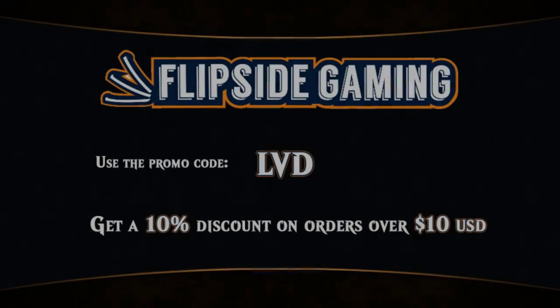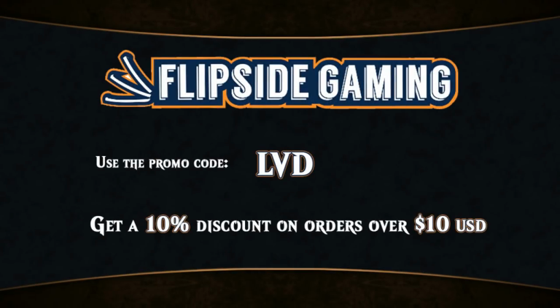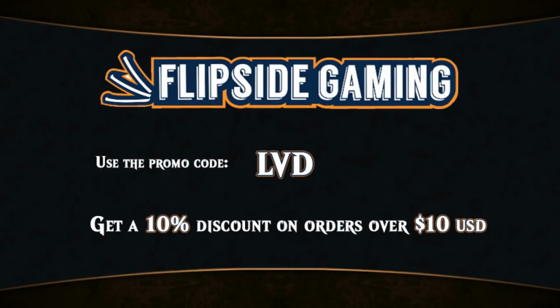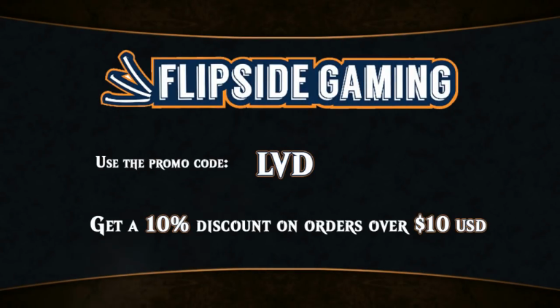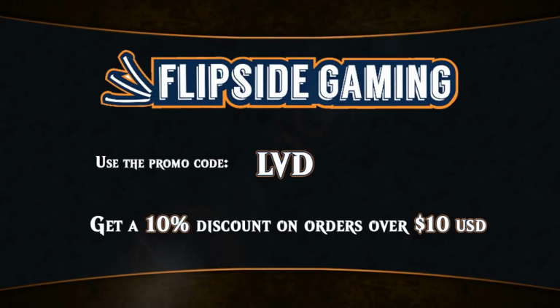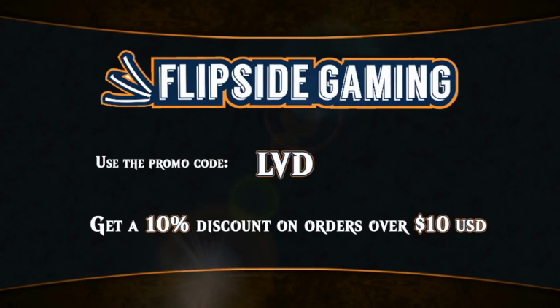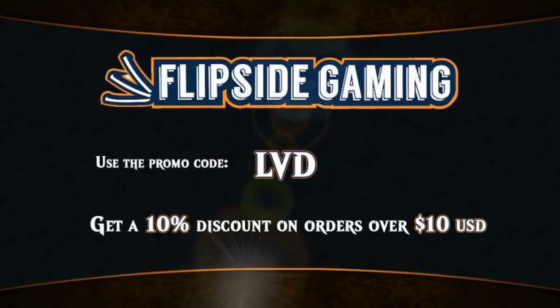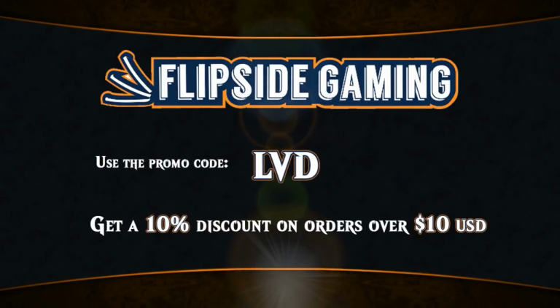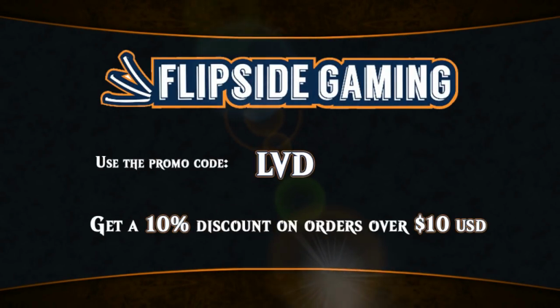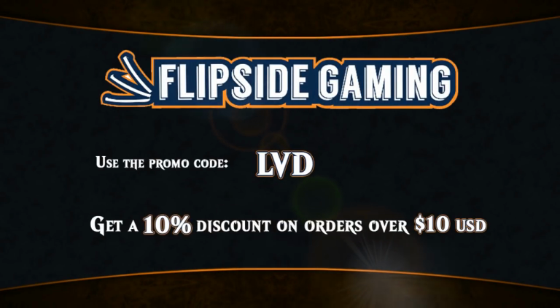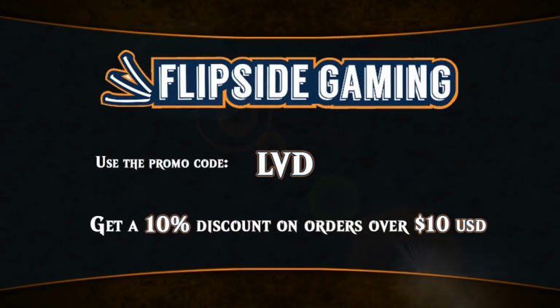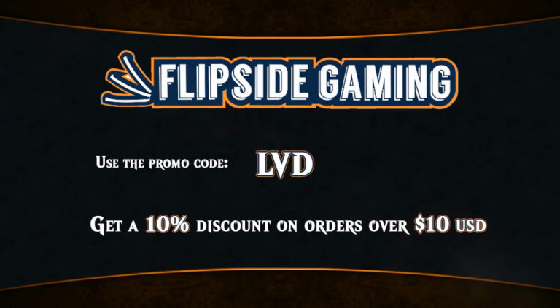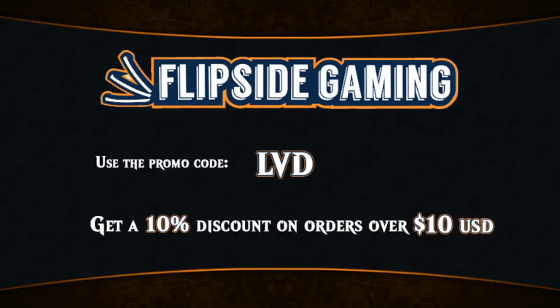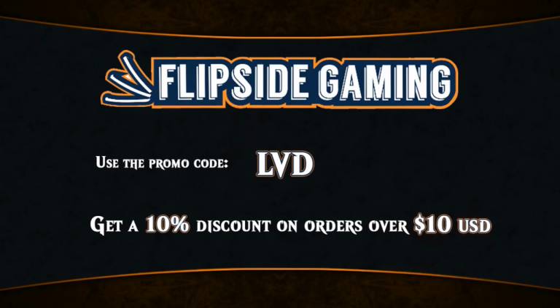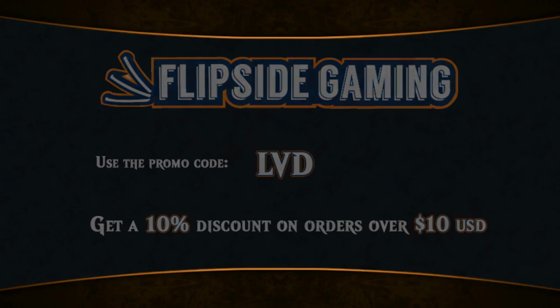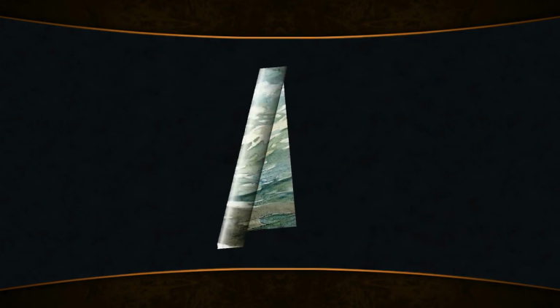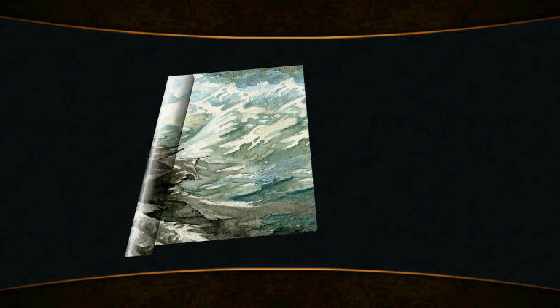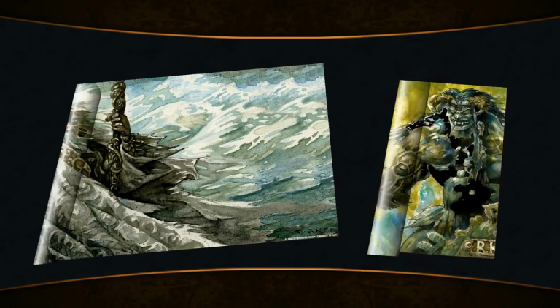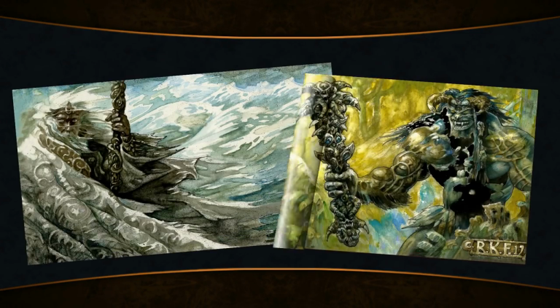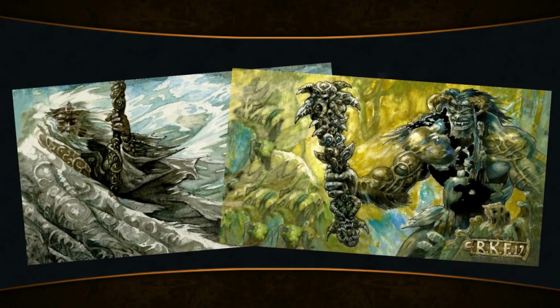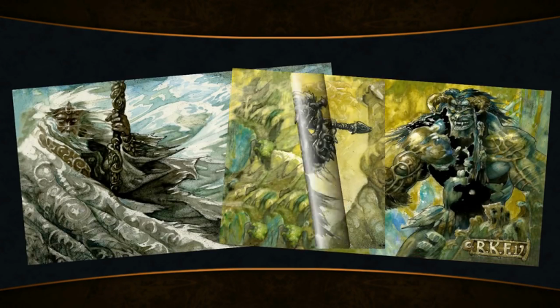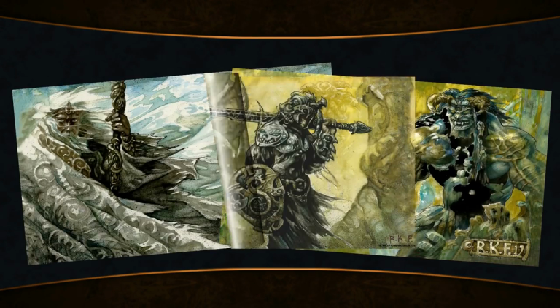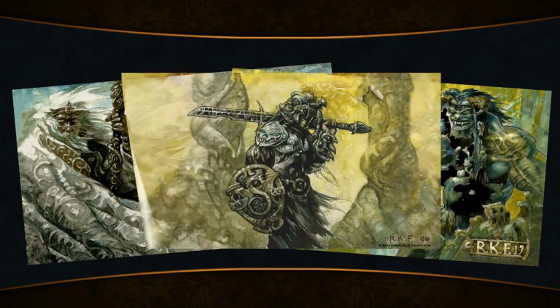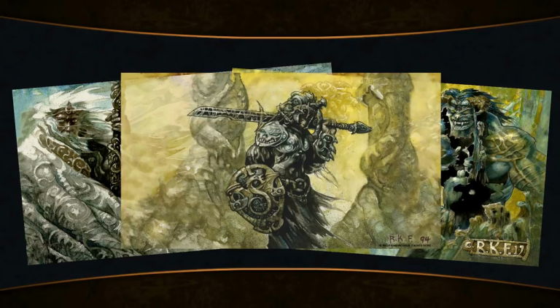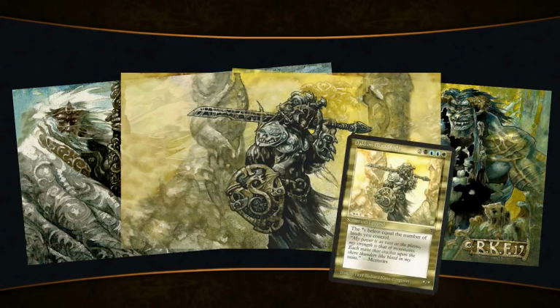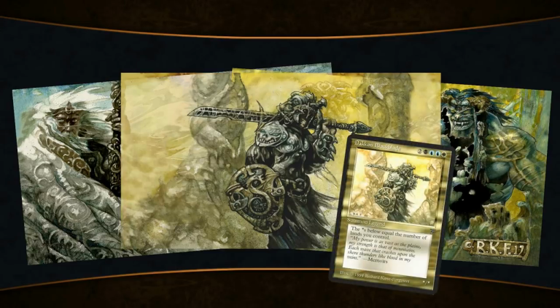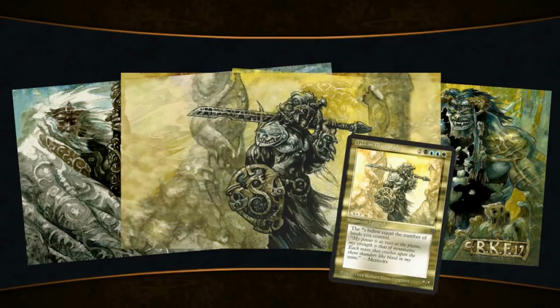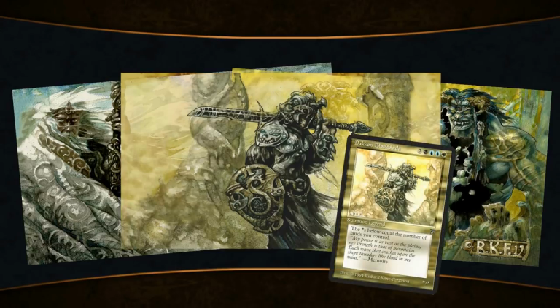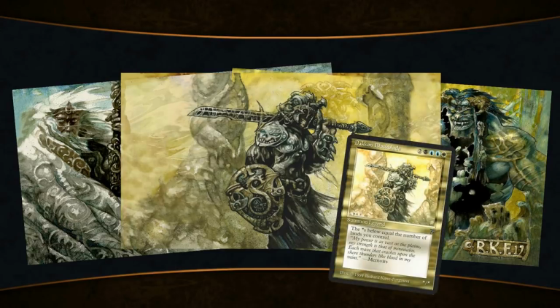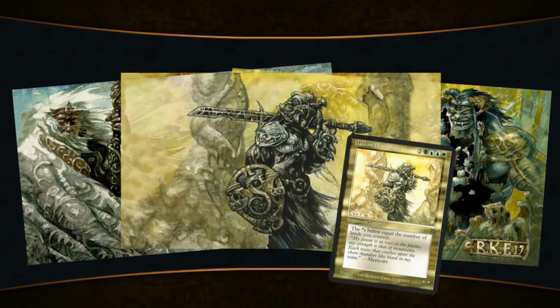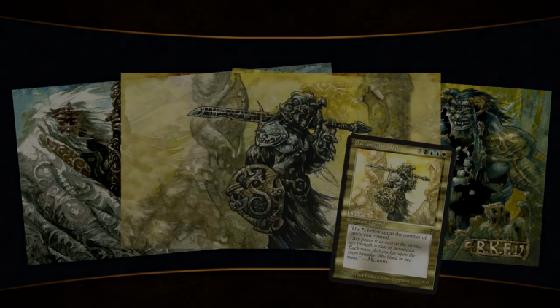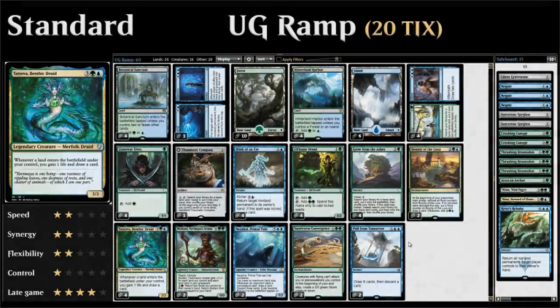At FlipSideGaming.com you can use the promo code LVD to get a 10% discount on orders over $10, including the exclusive Richard Kane Ferguson playmats featuring art such as the memorable Dakkon Blackblade. So get yours today.